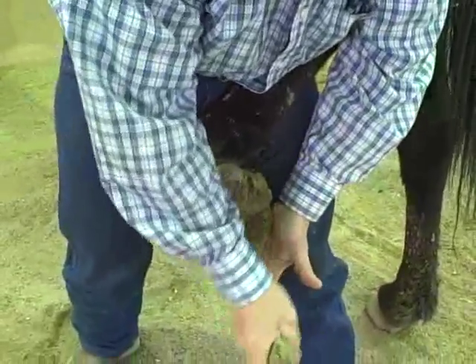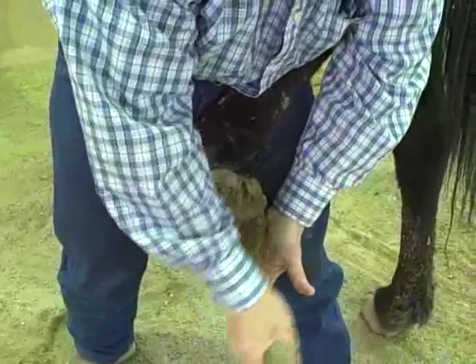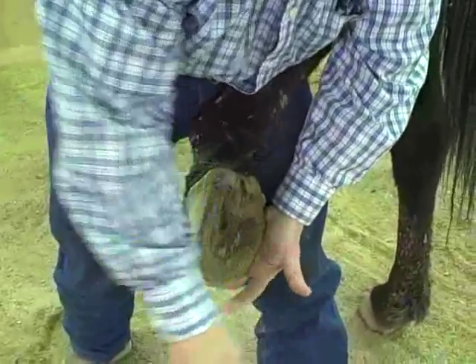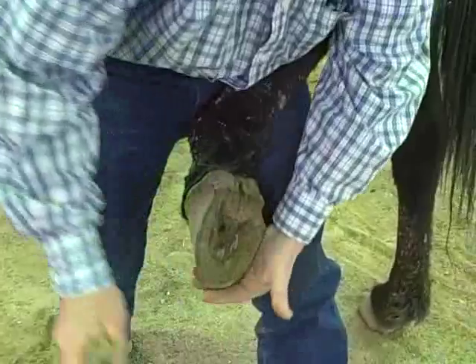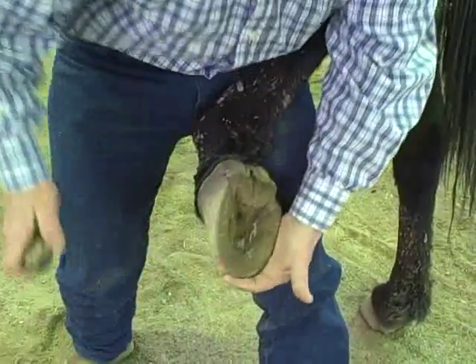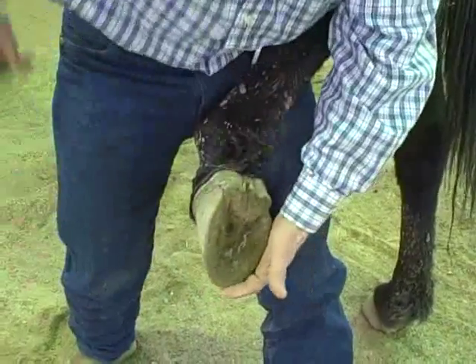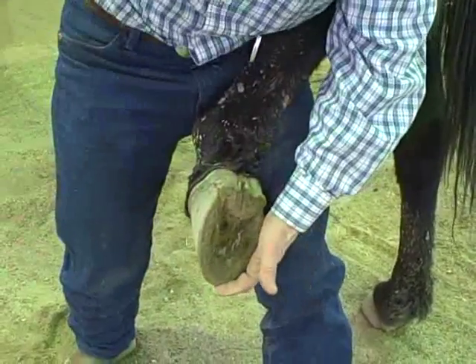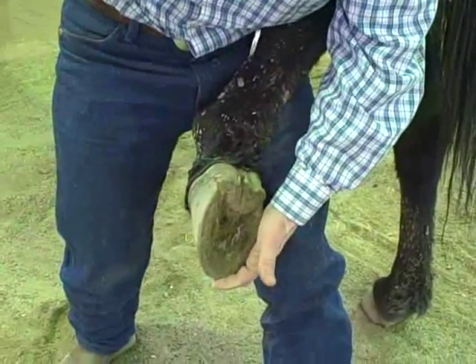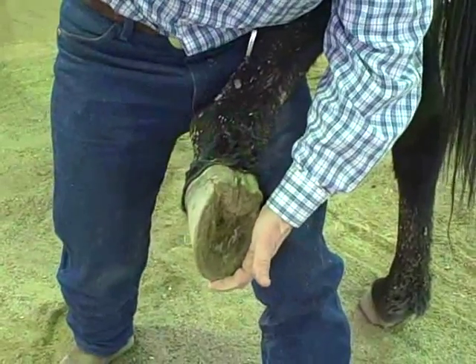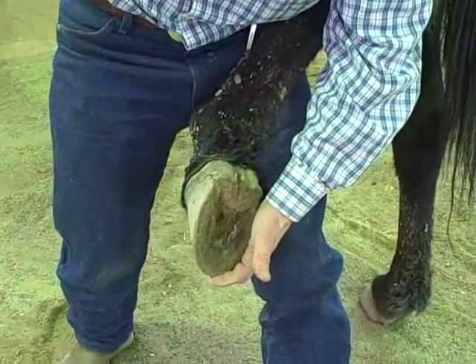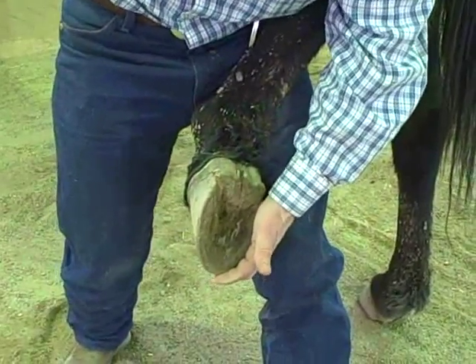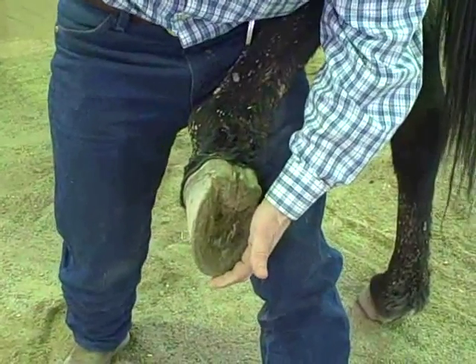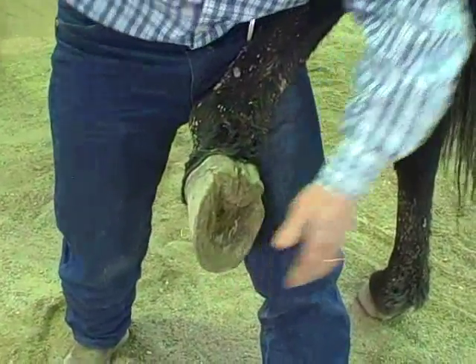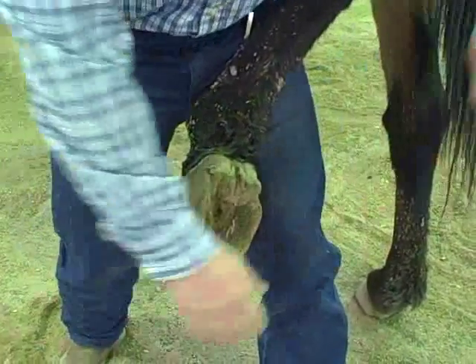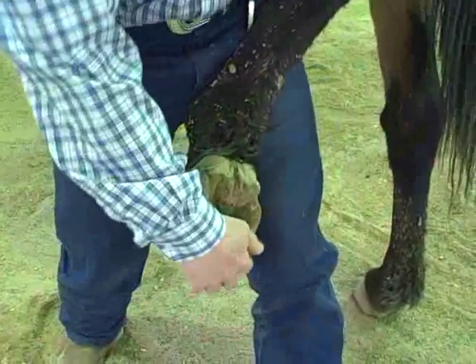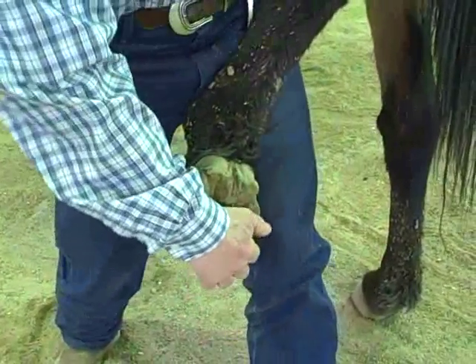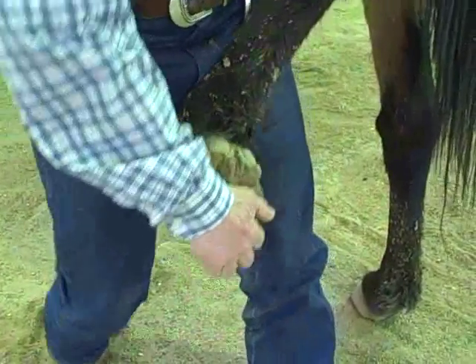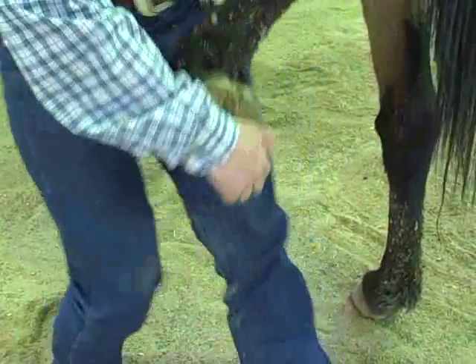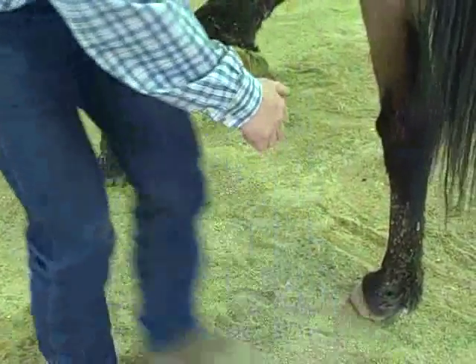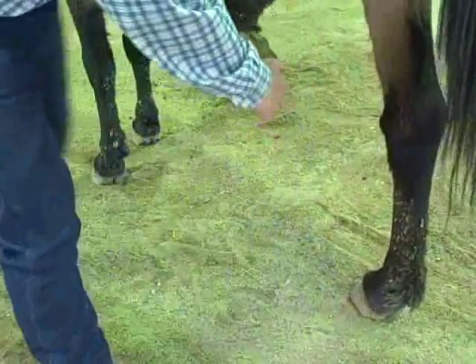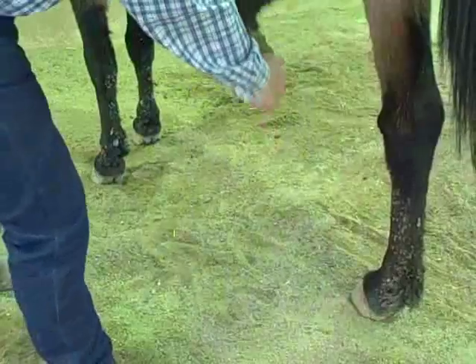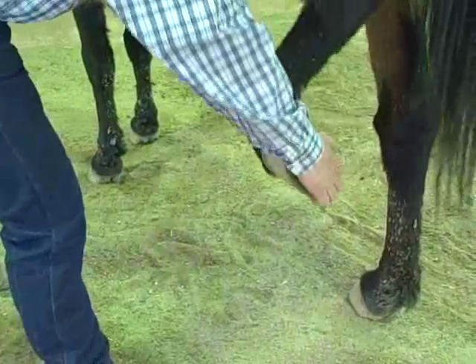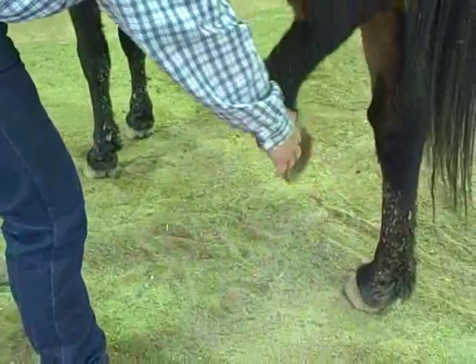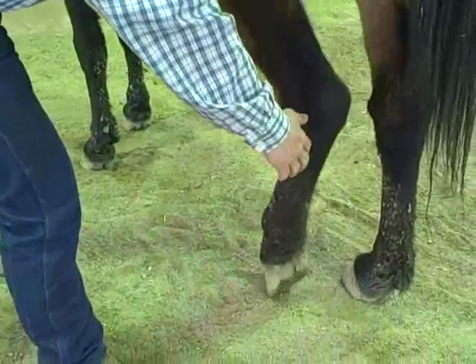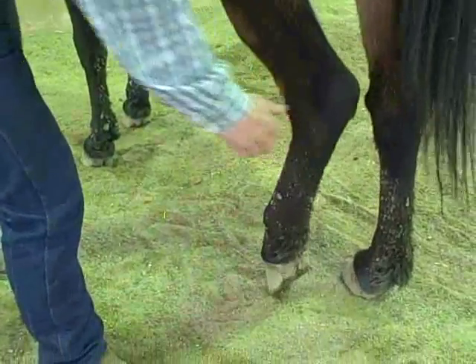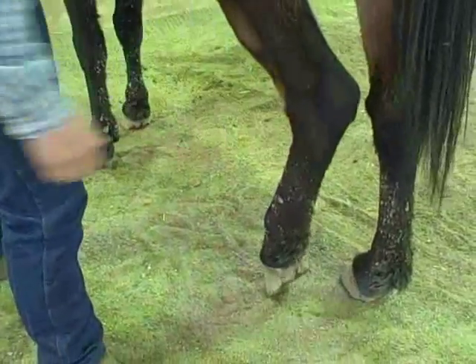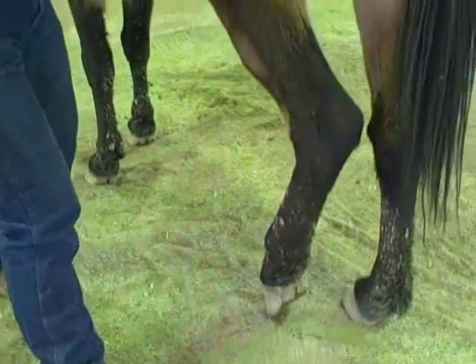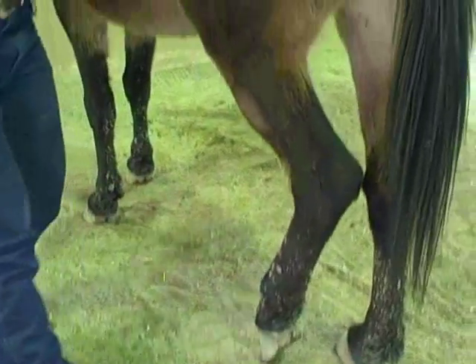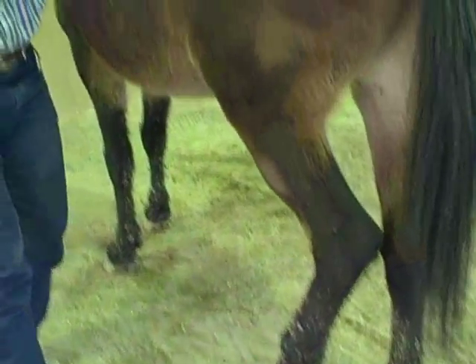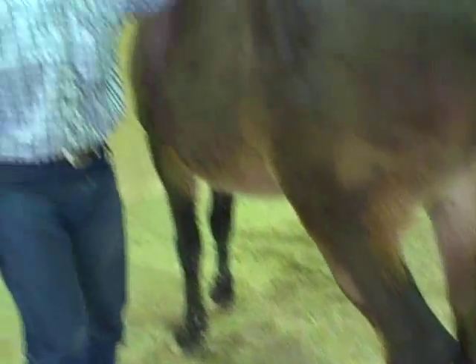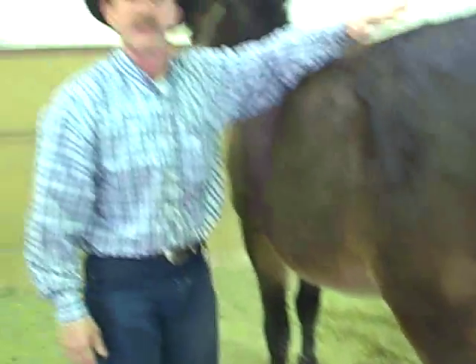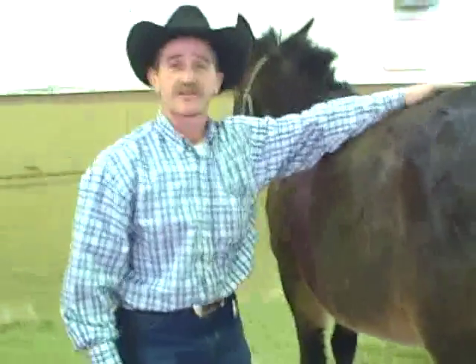Clean your foot out, and then you want to just let her have it back easily, like that.